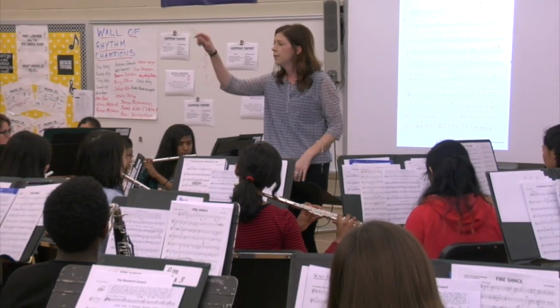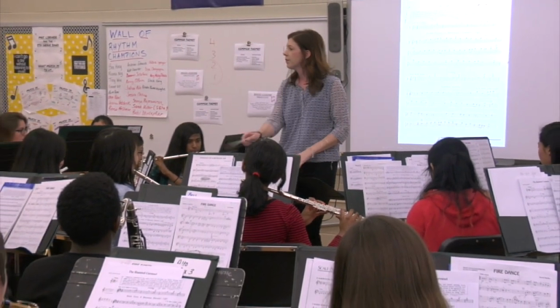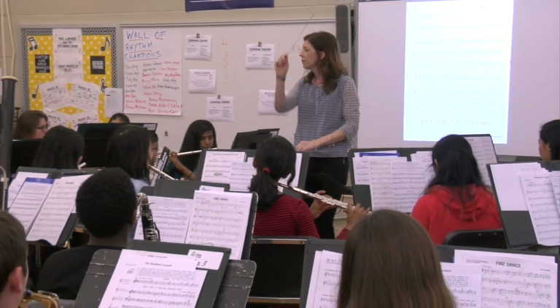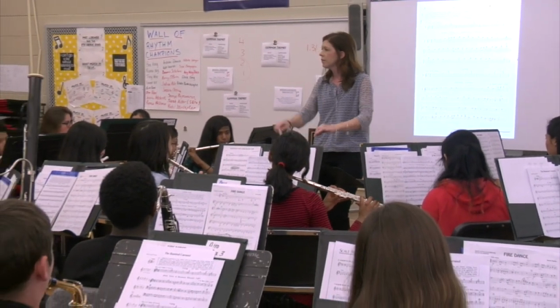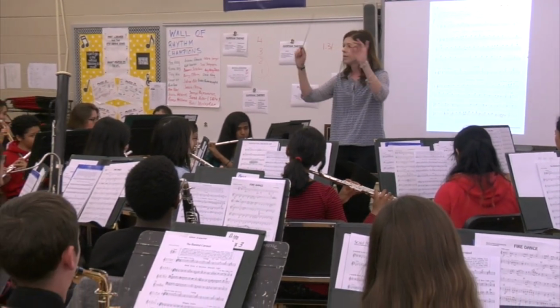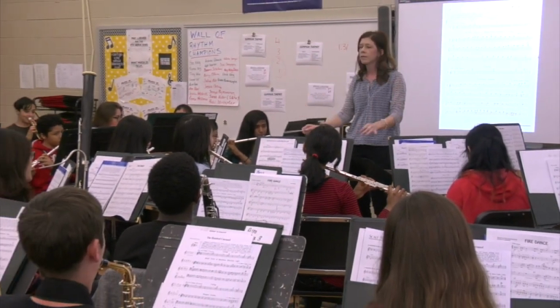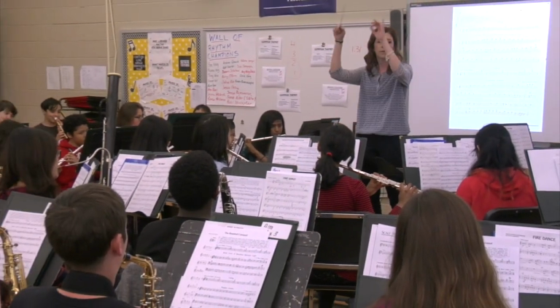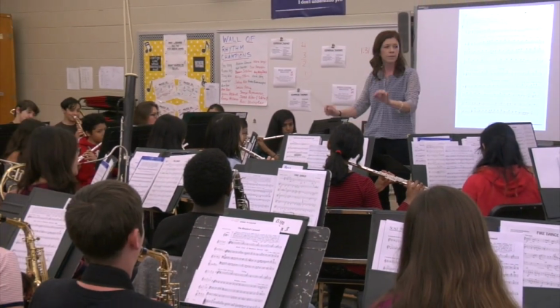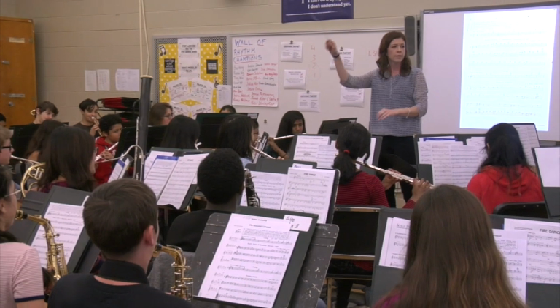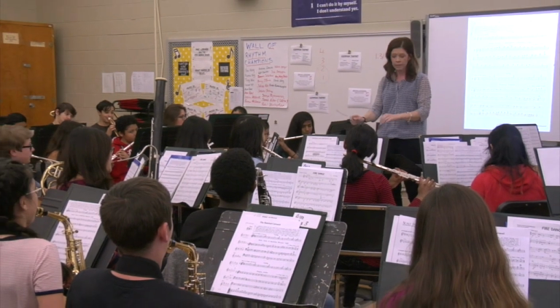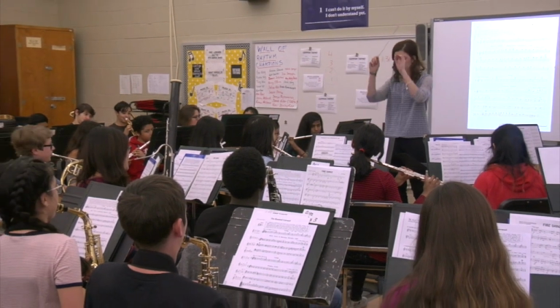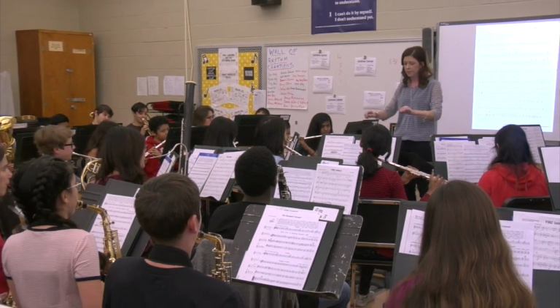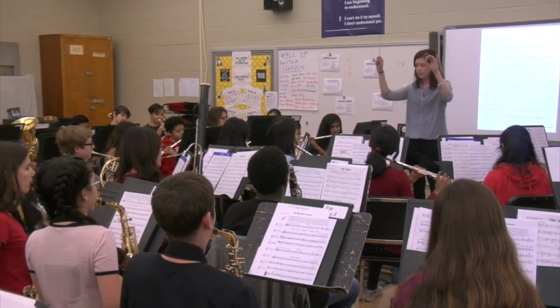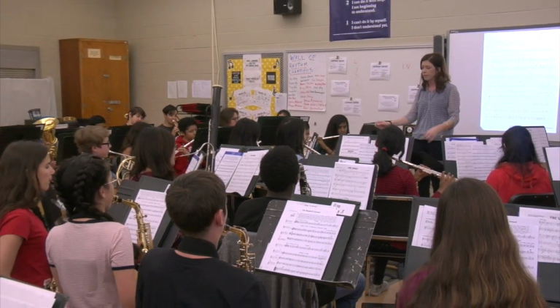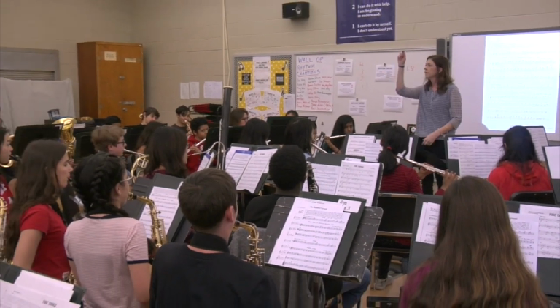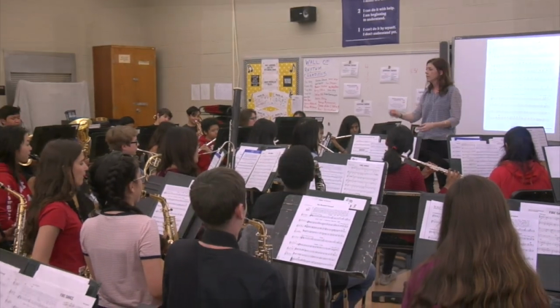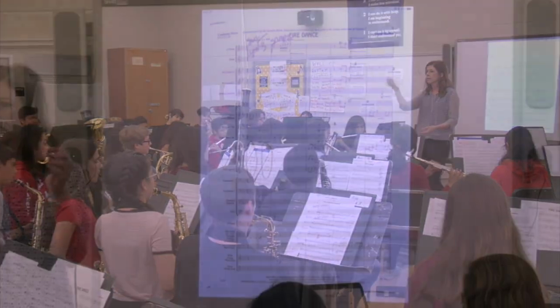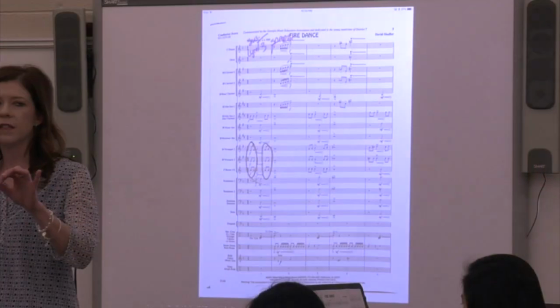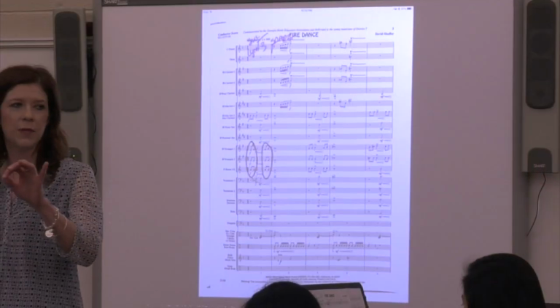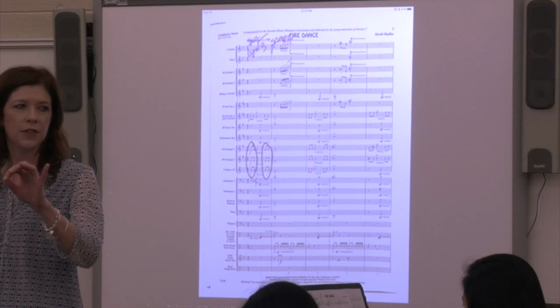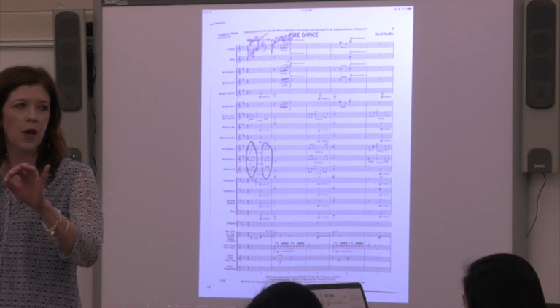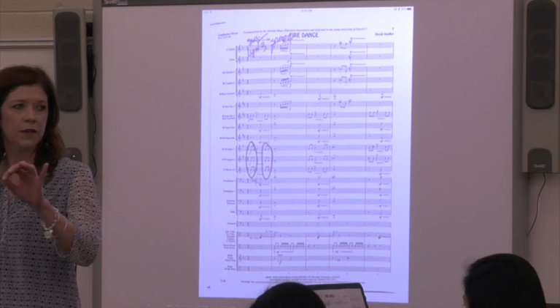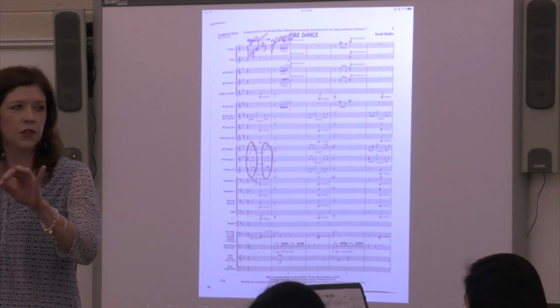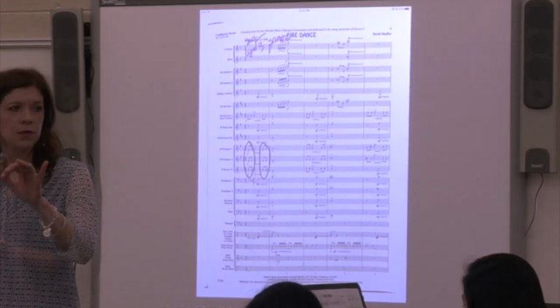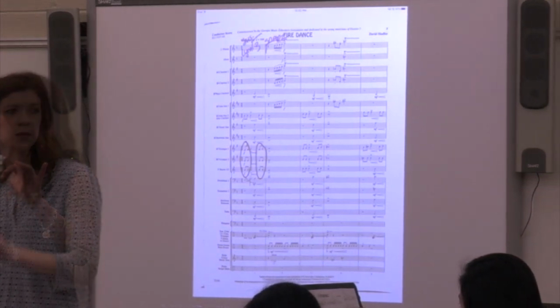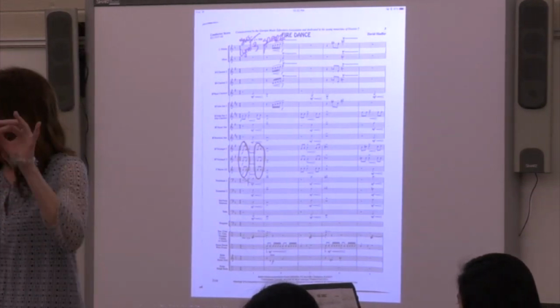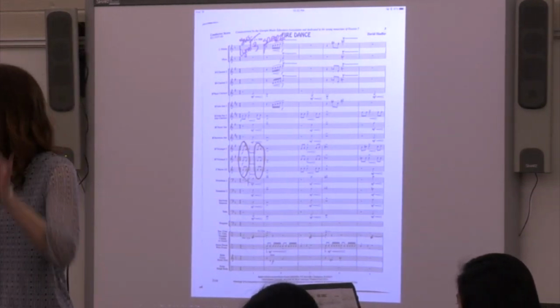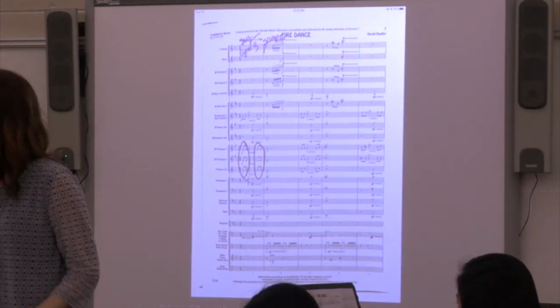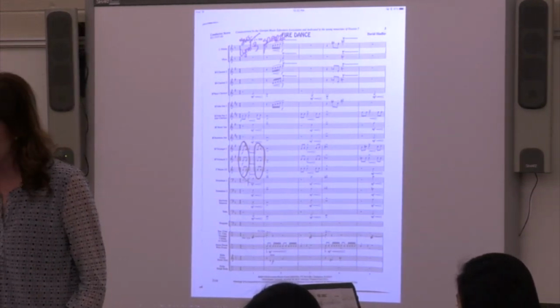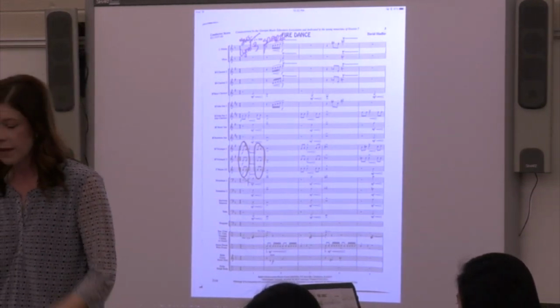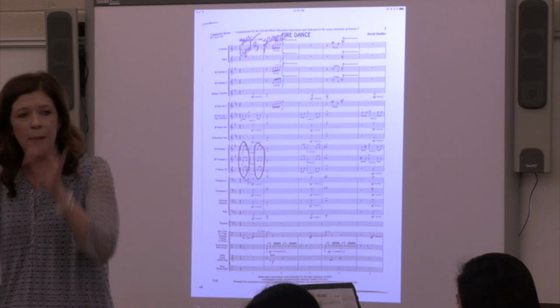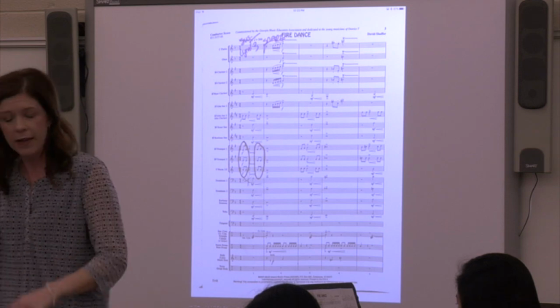Apple TV mirrors the conductor's score onto the smartboard, which enables students to see how their part fits in with the rest of the ensemble. Particularly for visual learners, this enables students to see how they should approach the concepts of blend and balance within the ensemble.